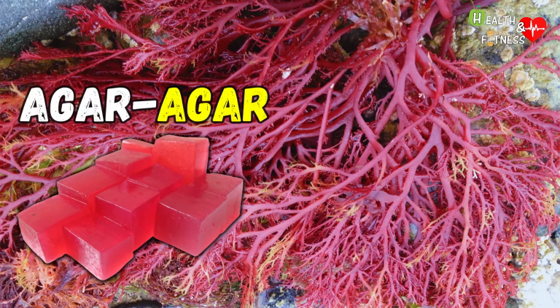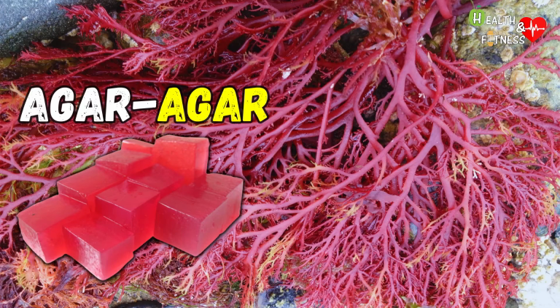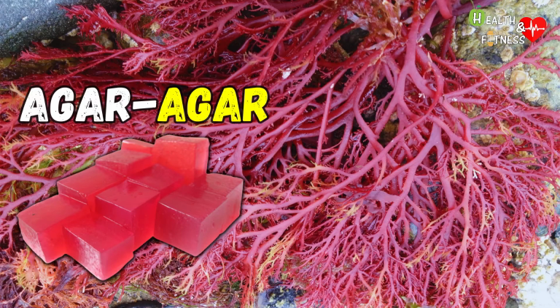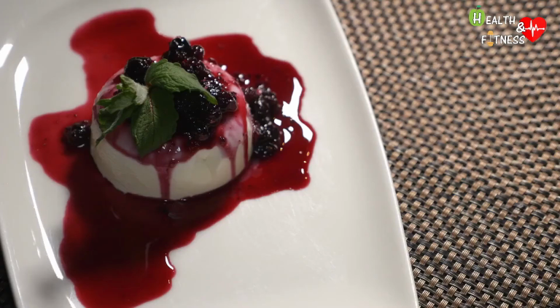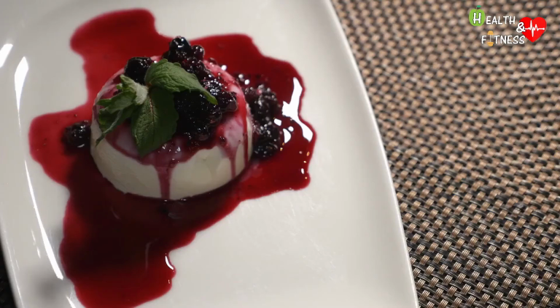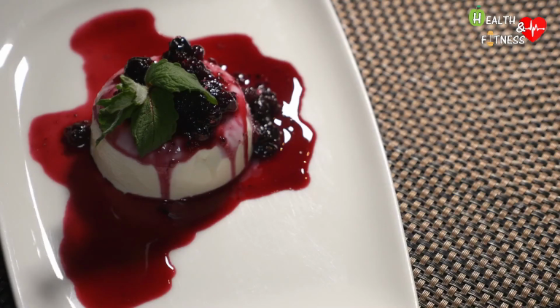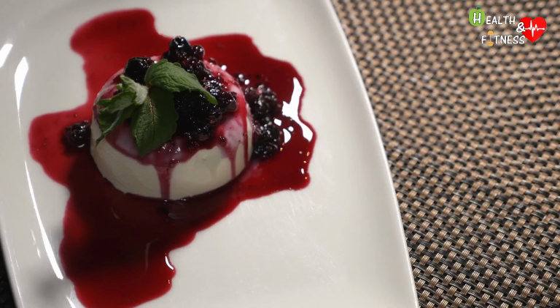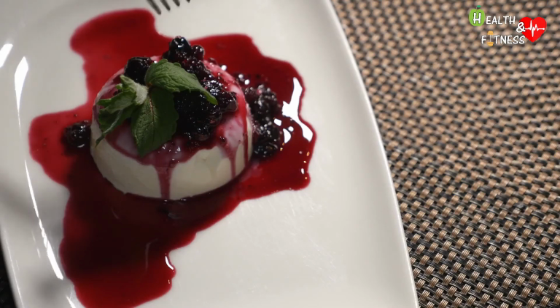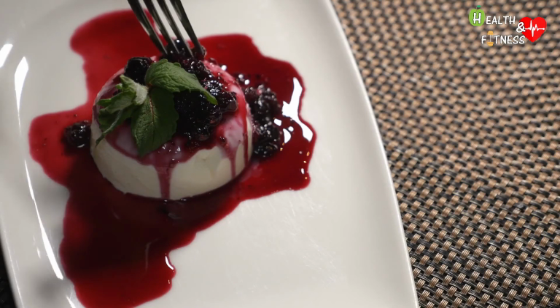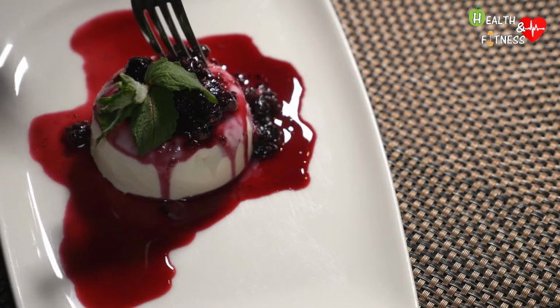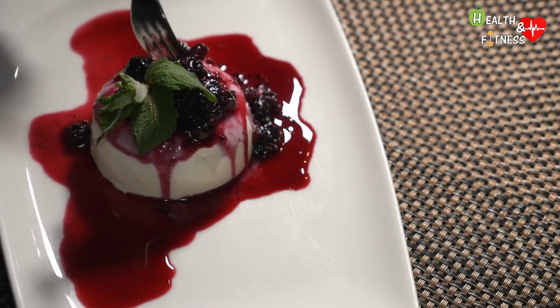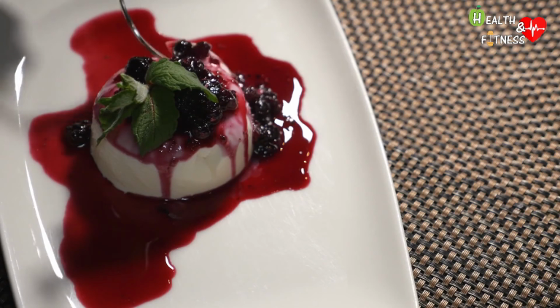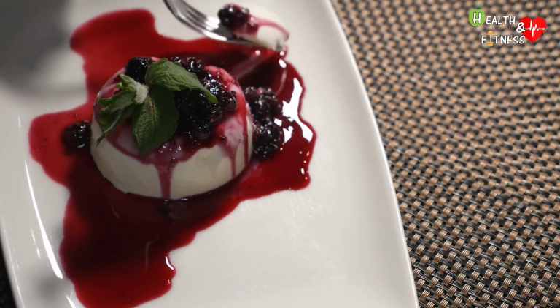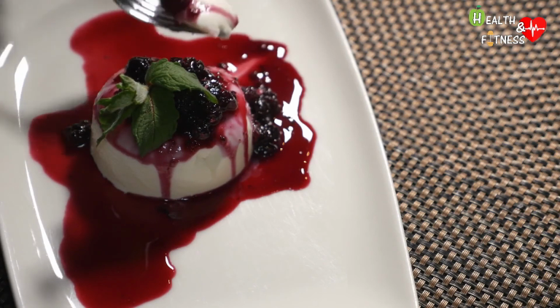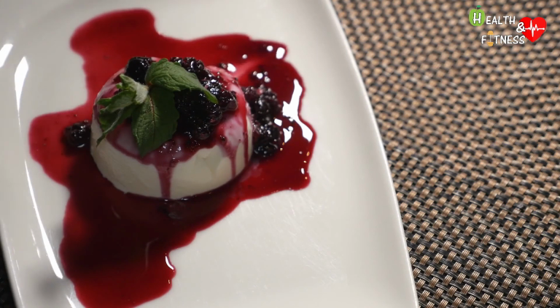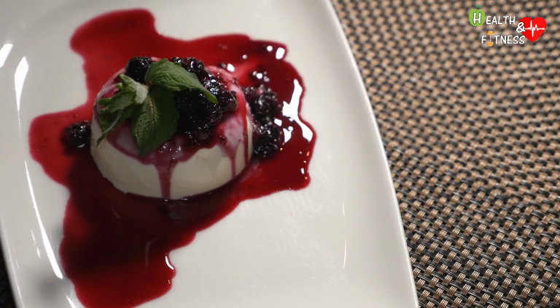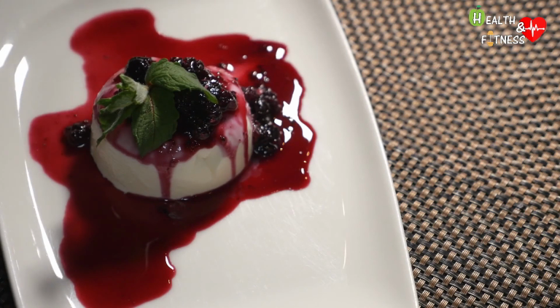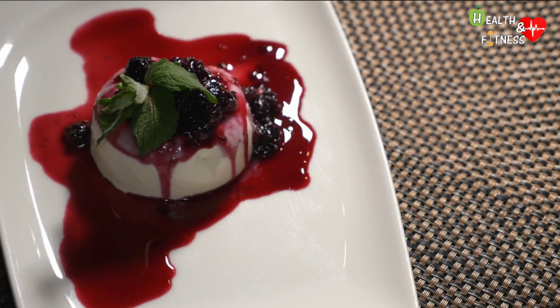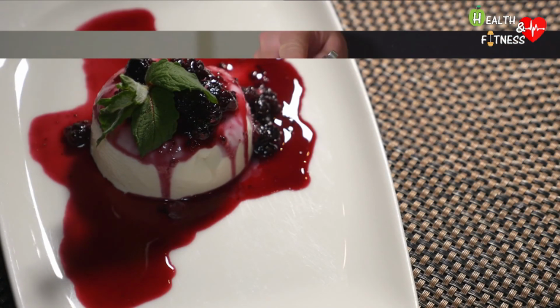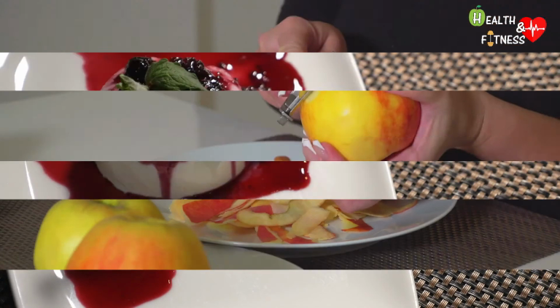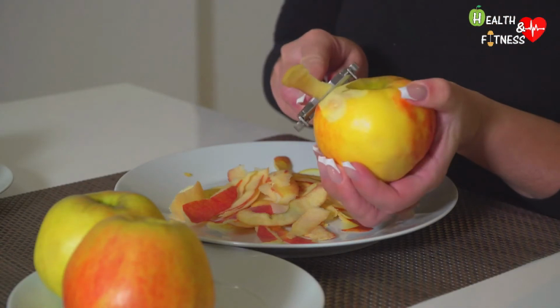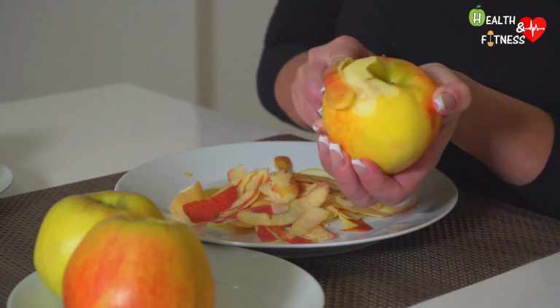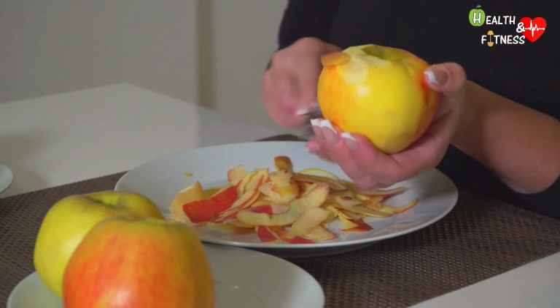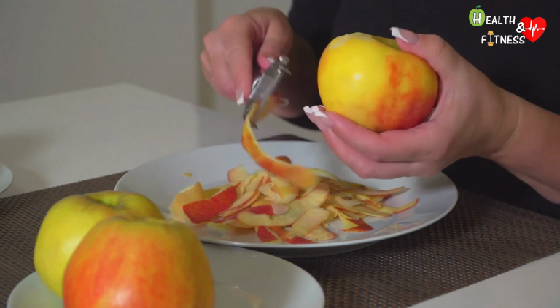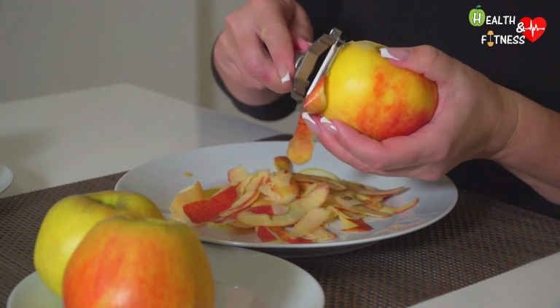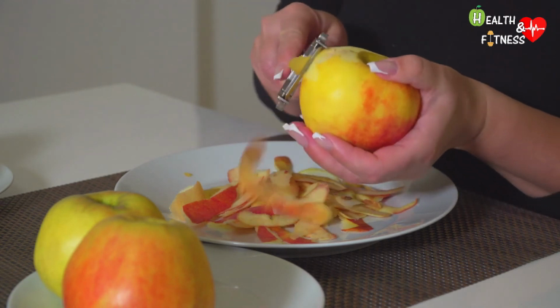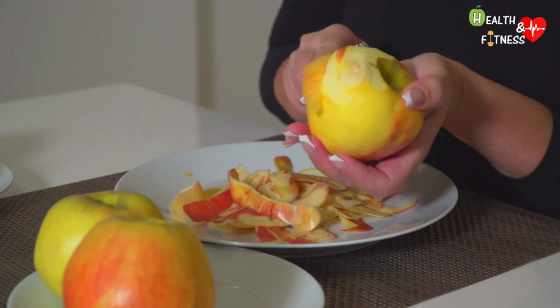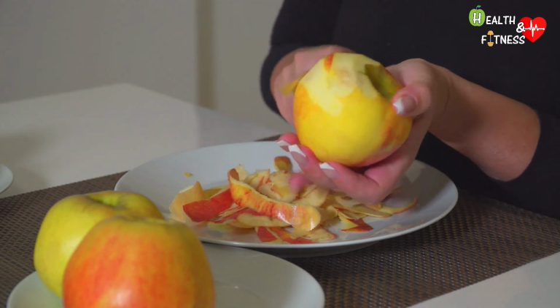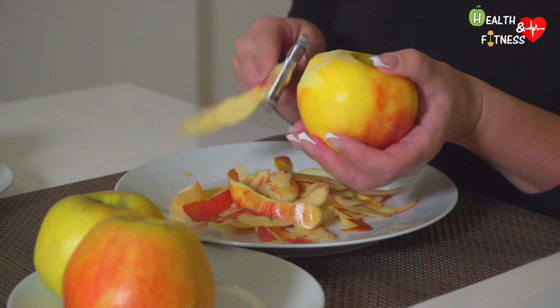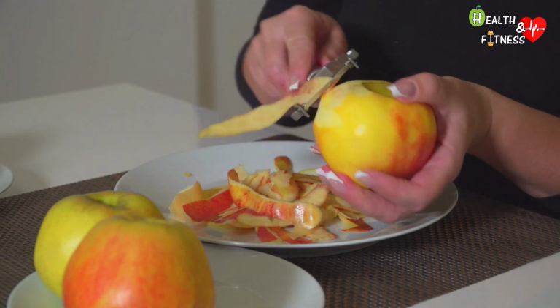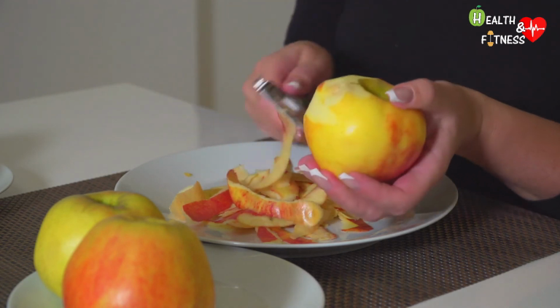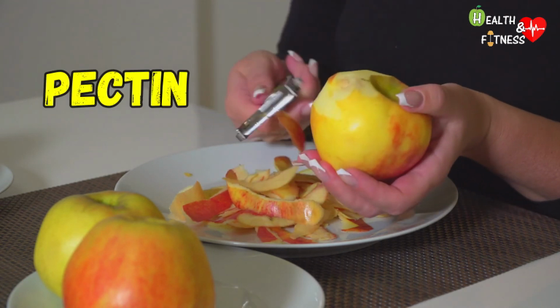Agar-agar is 100% vegetable and is mainly used in vegetarian and vegan cuisine, as well as in the preparation of puddings and candies. Gelatin can also be obtained from the peel of fruit, and in this case it is called pectin.